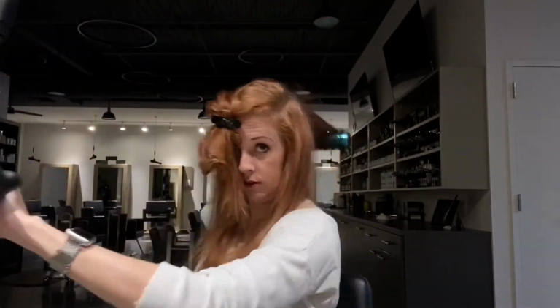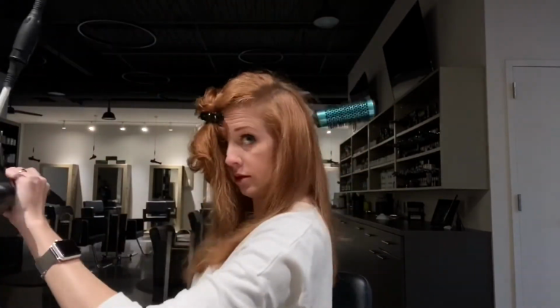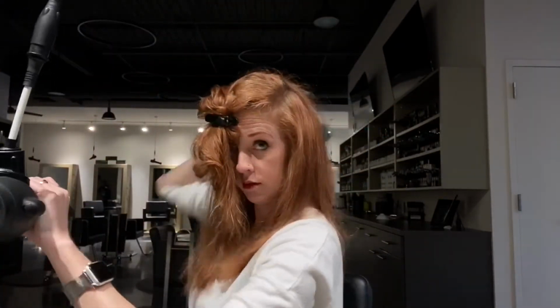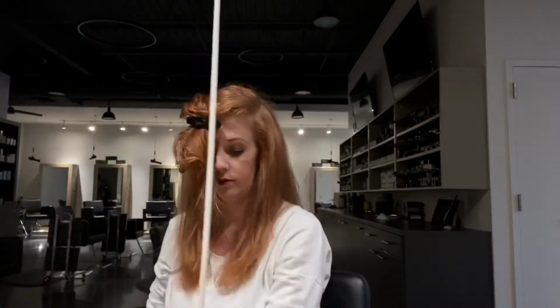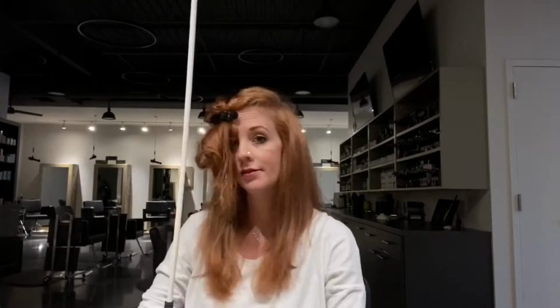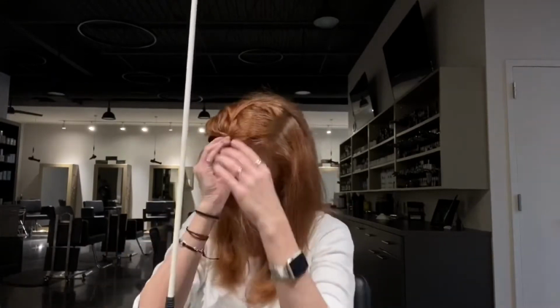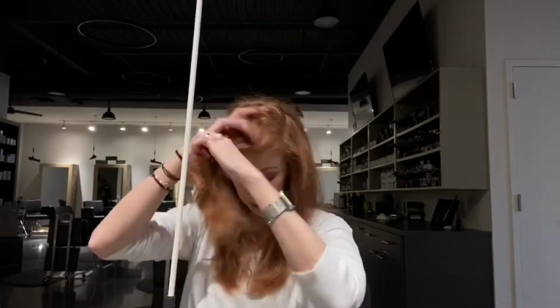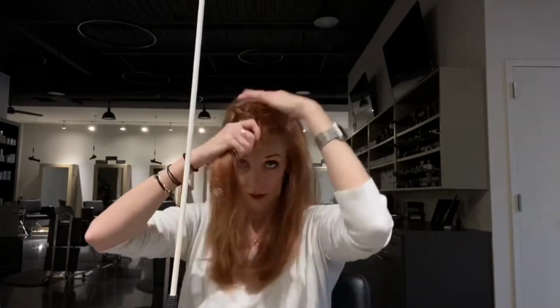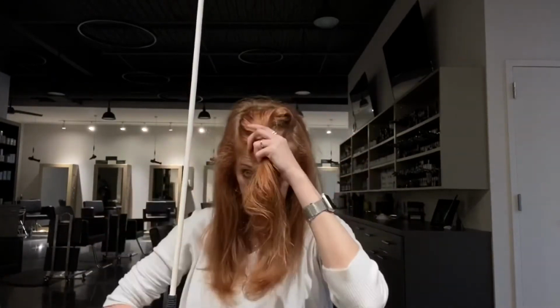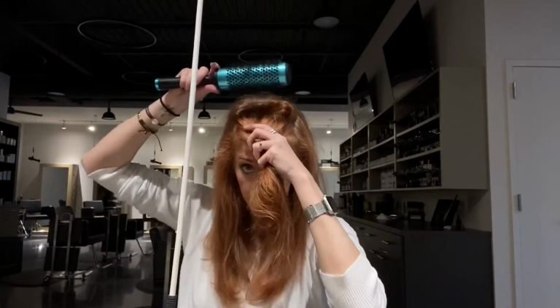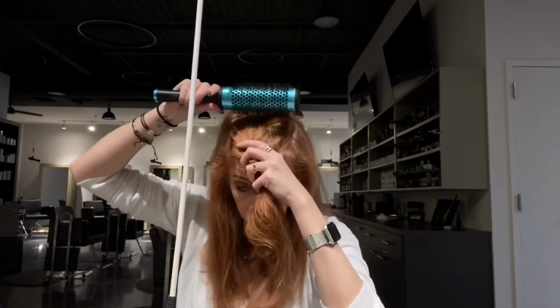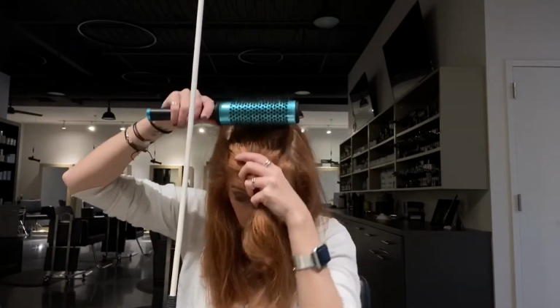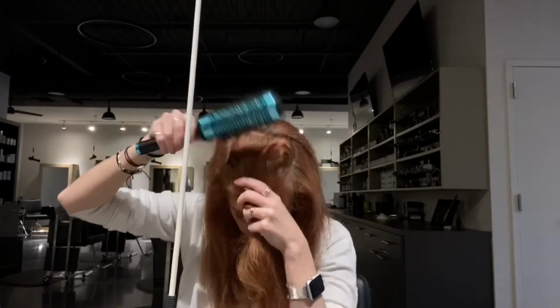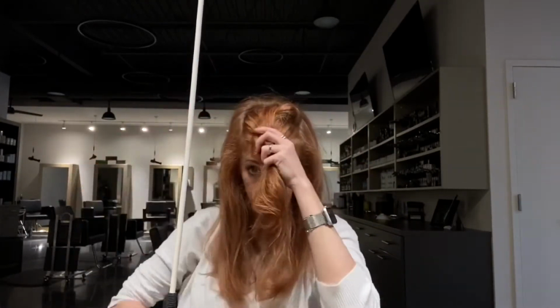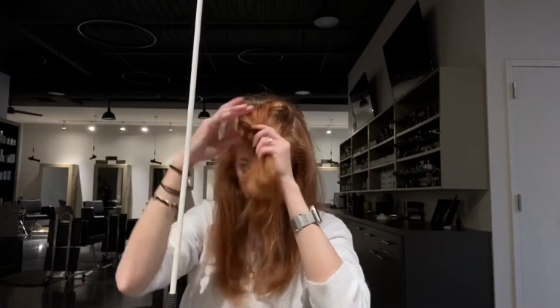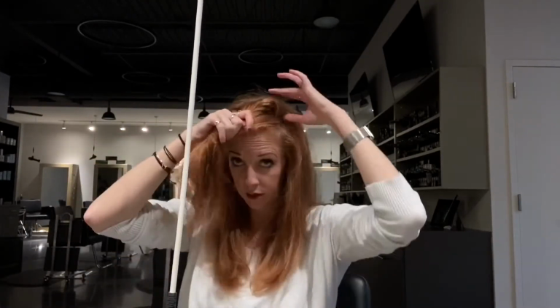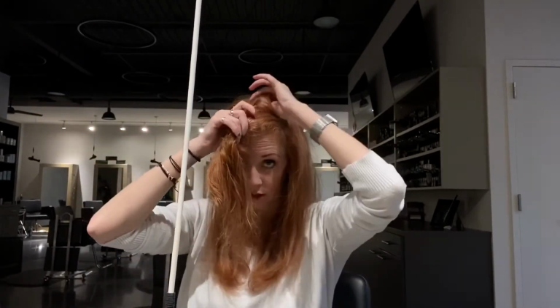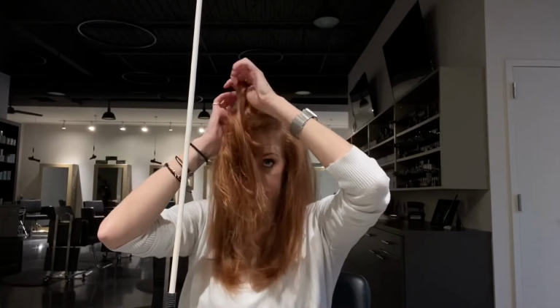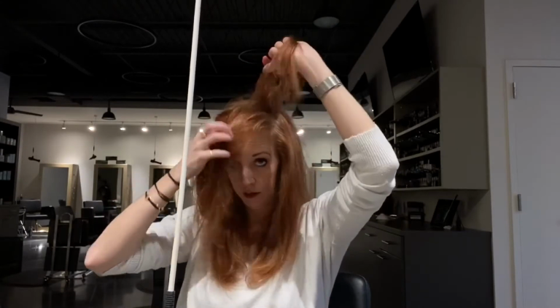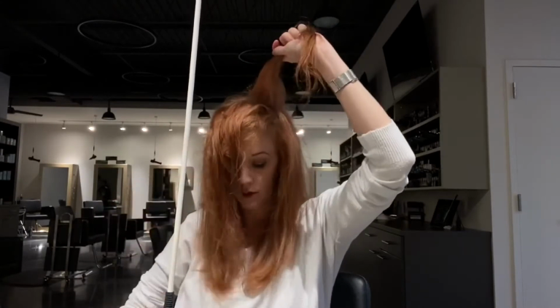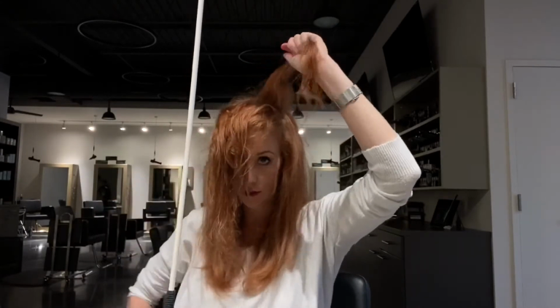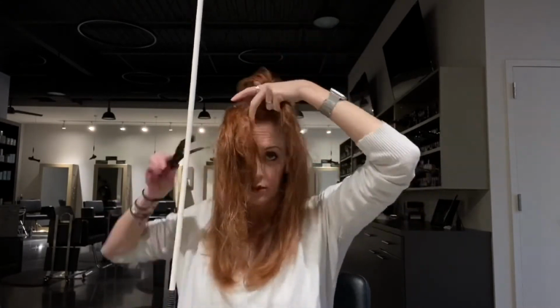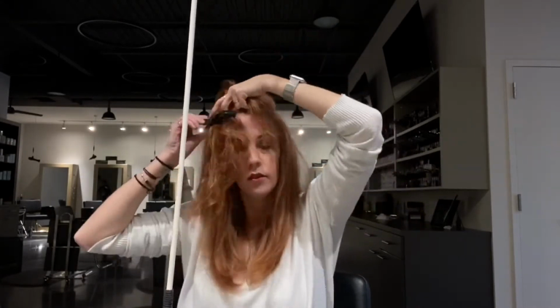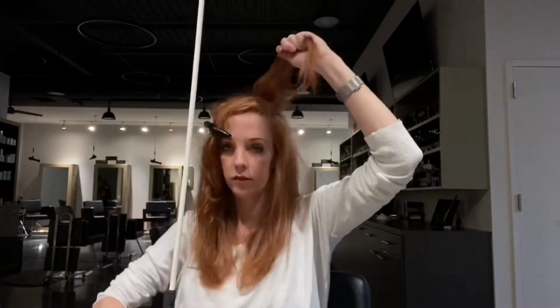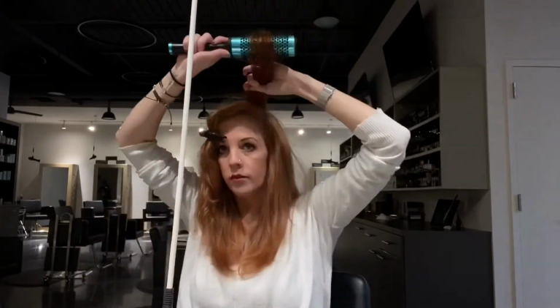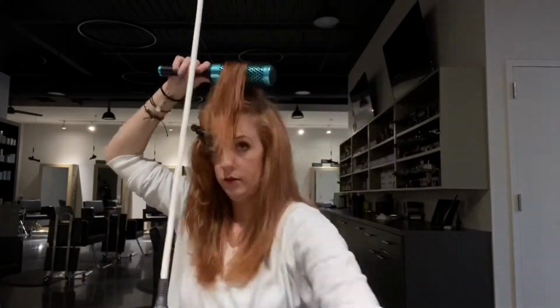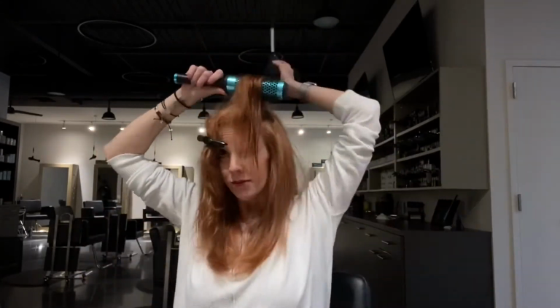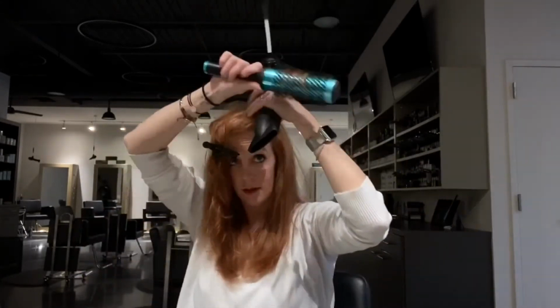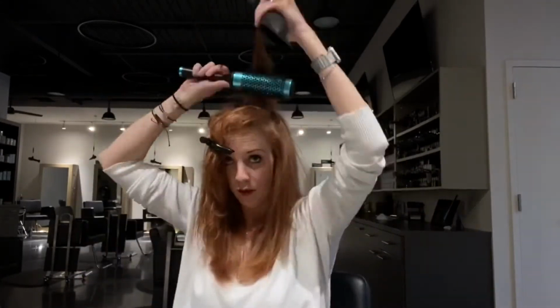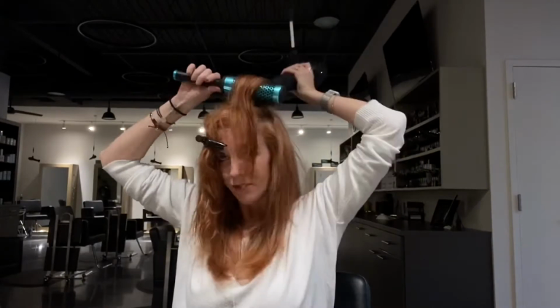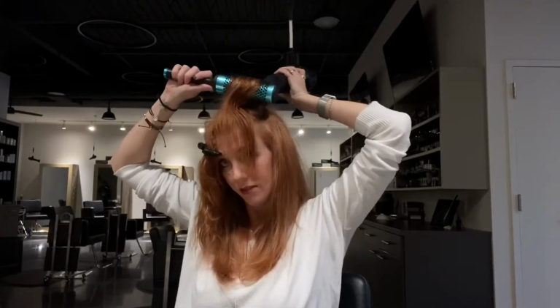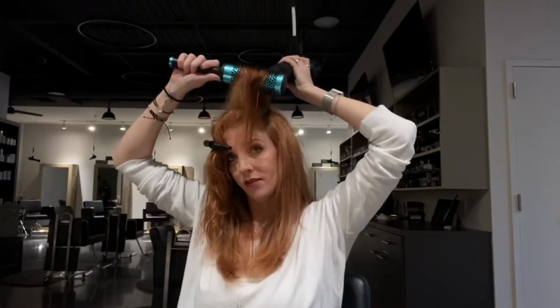On this next section, I want you to notice what I'm actually going to do — I size it up with my round brush. It's almost a little bit wider than my round brush, so I want to split it into two sections. You never want to take too big of a section when you're round brushing. I'm still going forward and backwards.